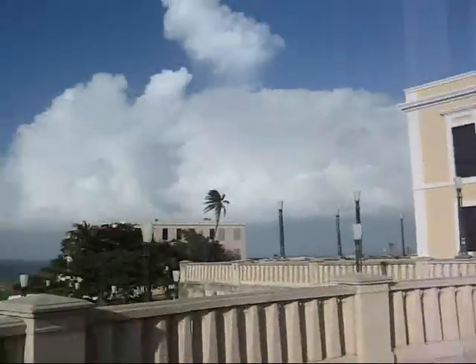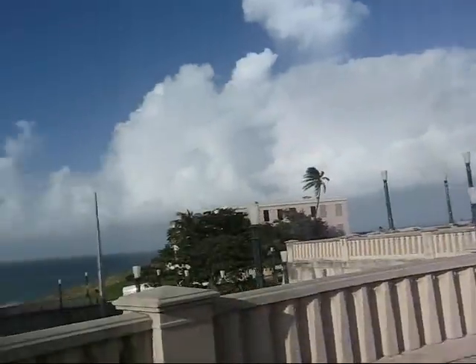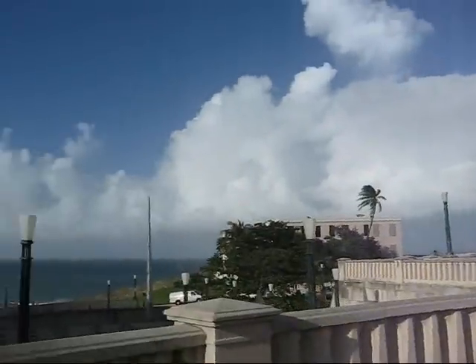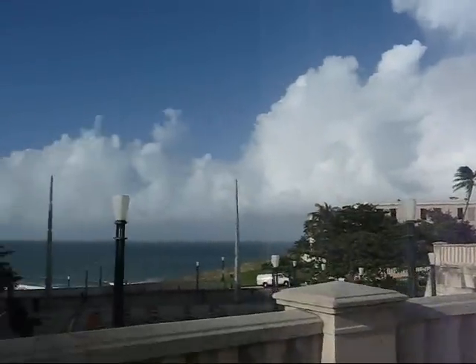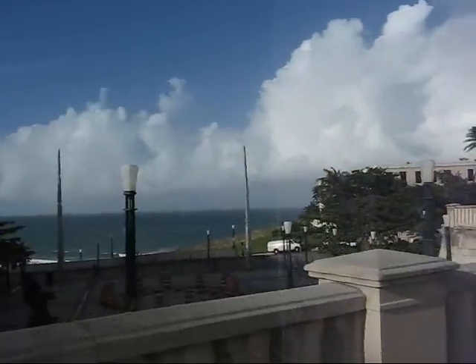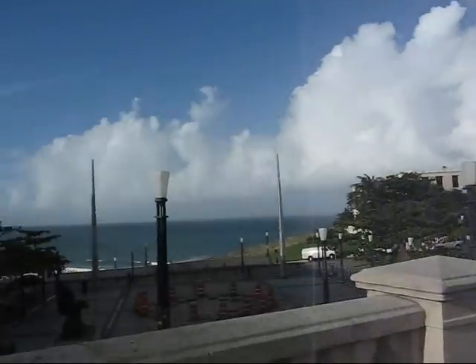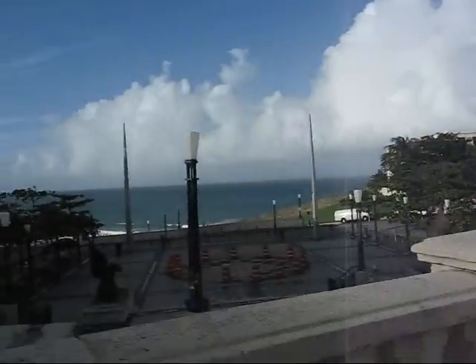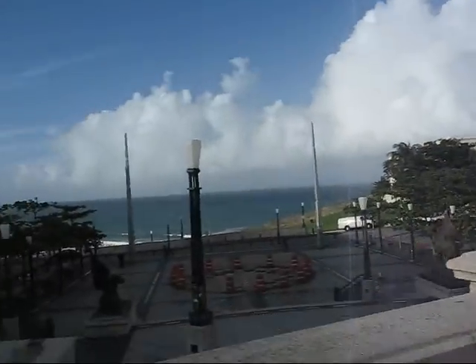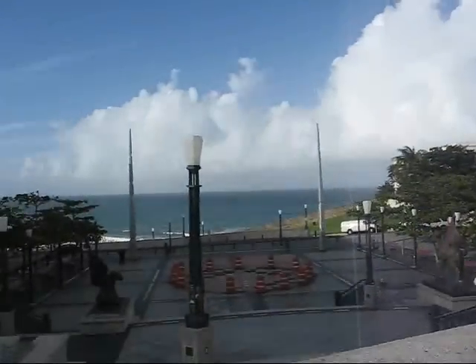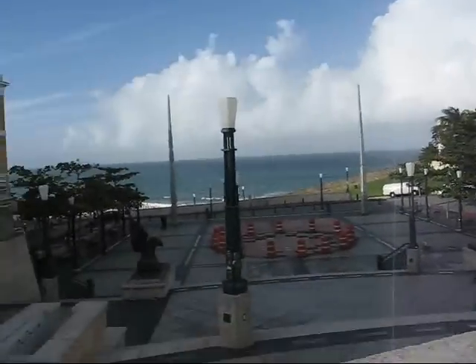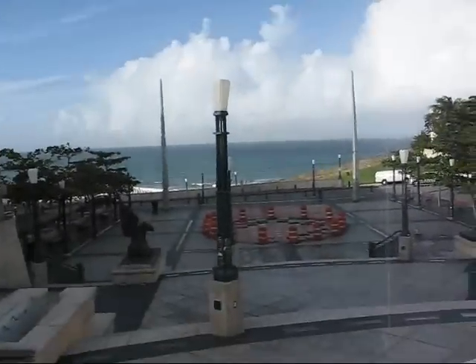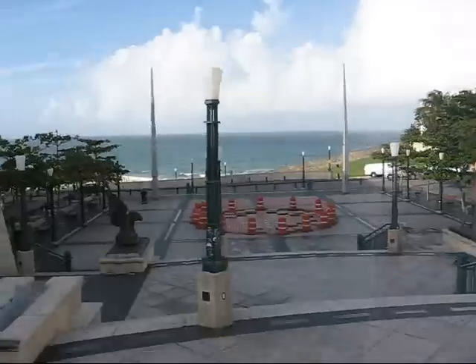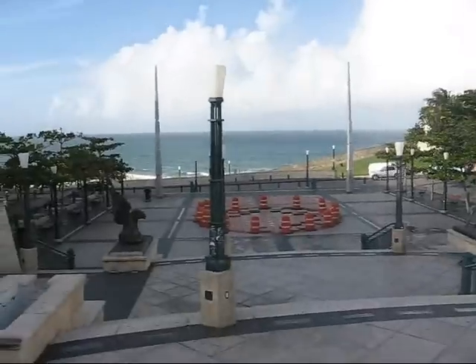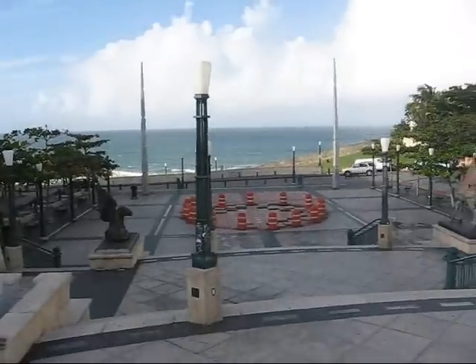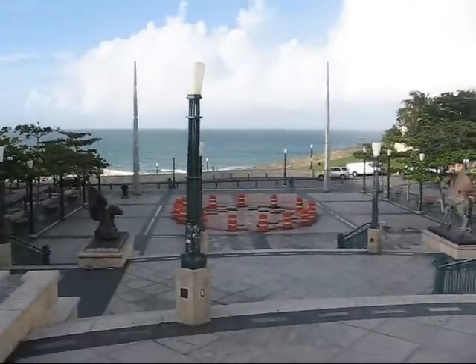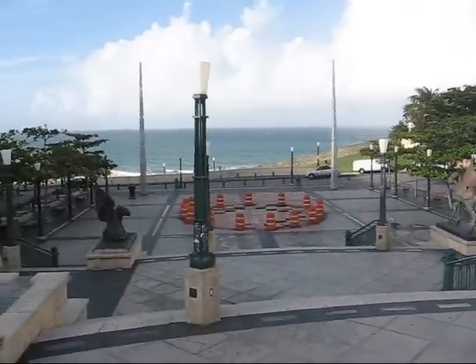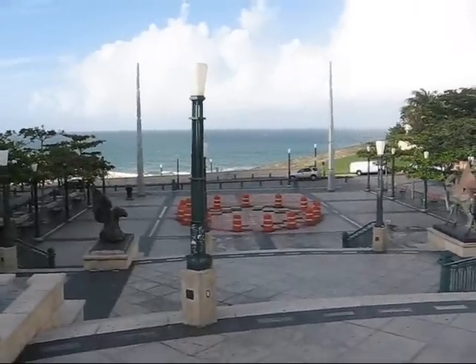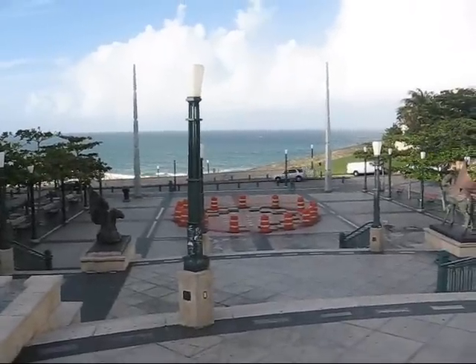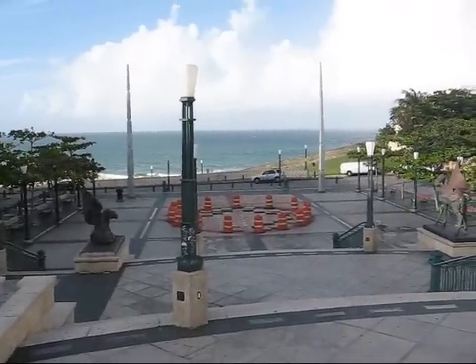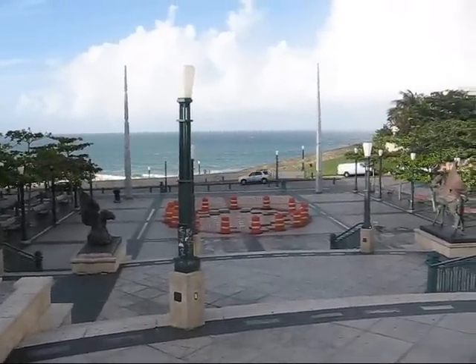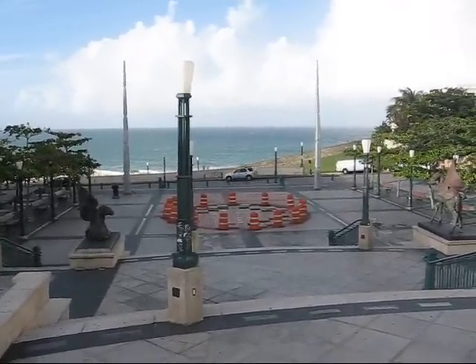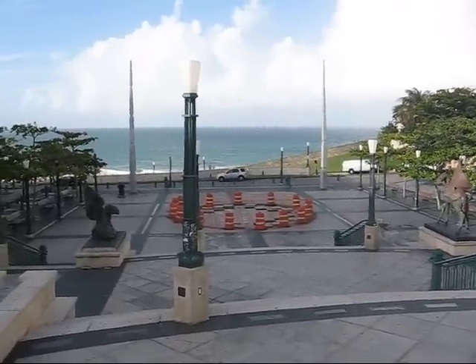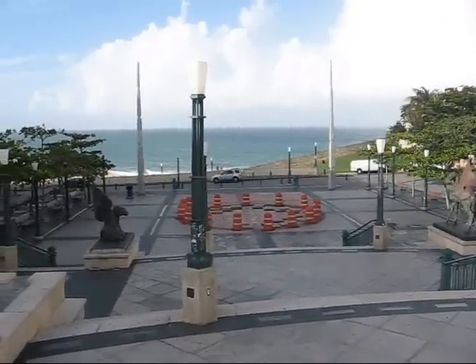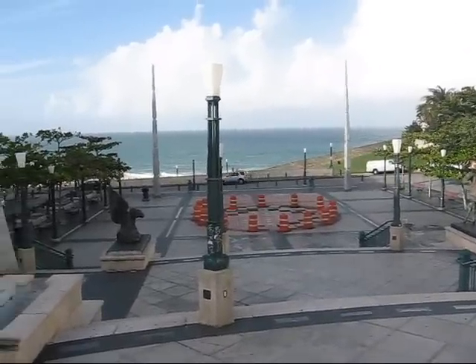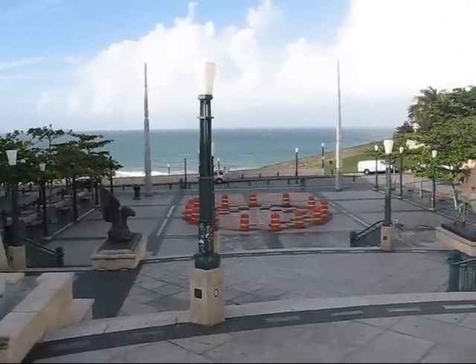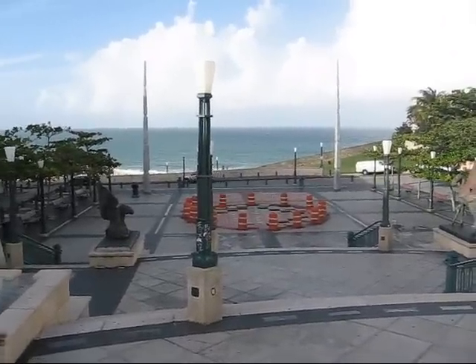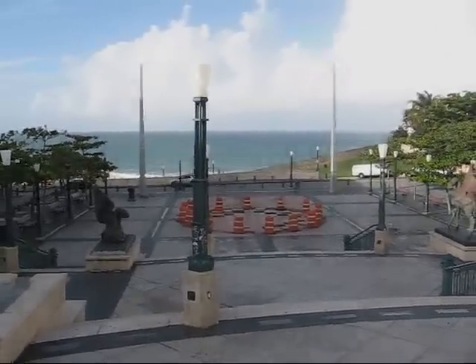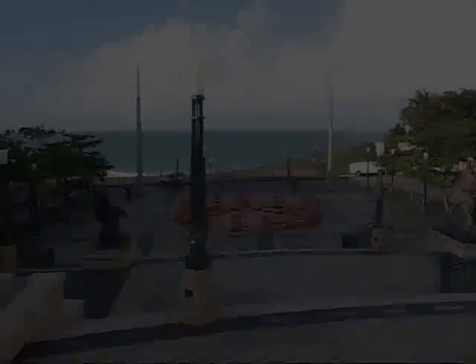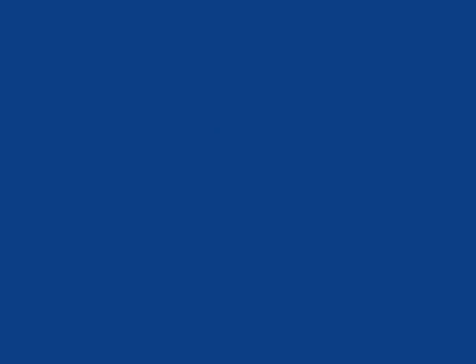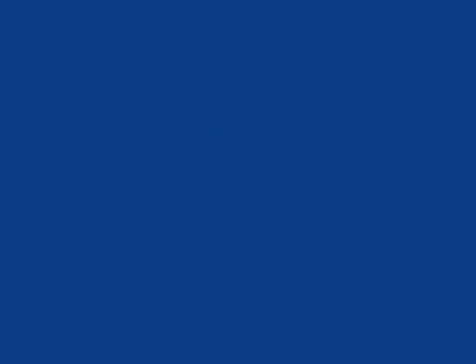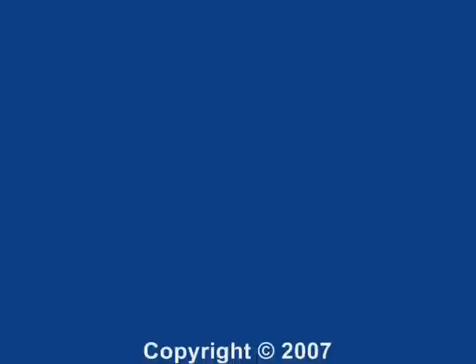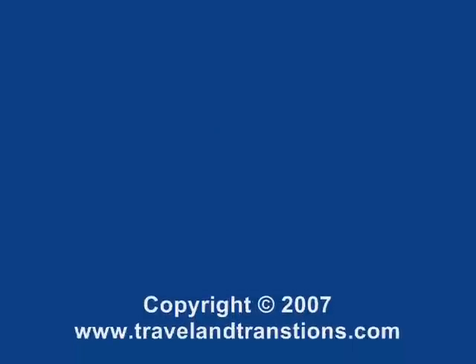Here's a view out towards the ocean — the Atlantic on this side of the island and of course the Caribbean on the other side. And I'll give you a little look at the fortress from here as well.